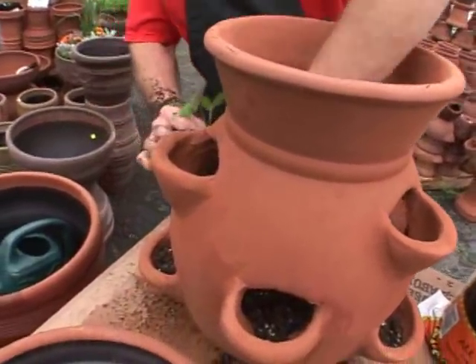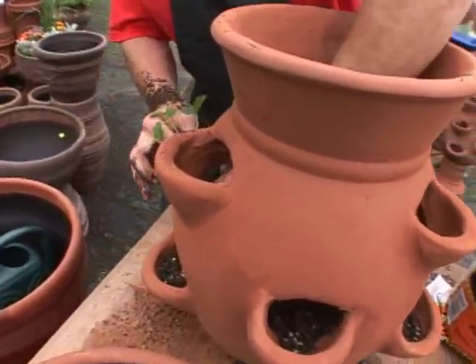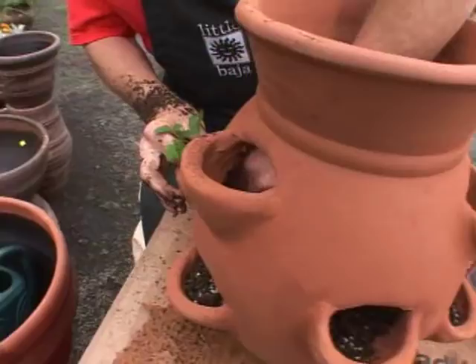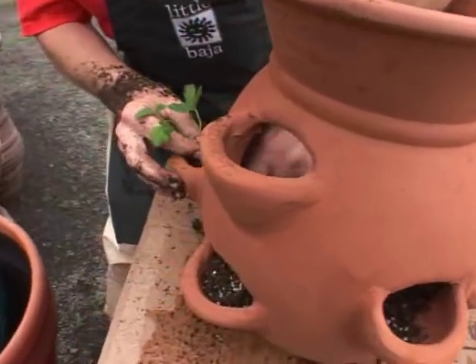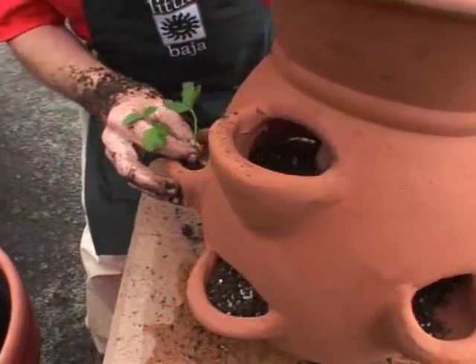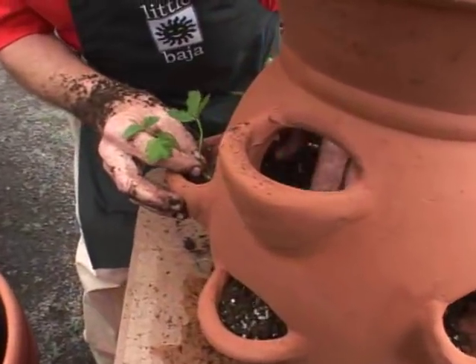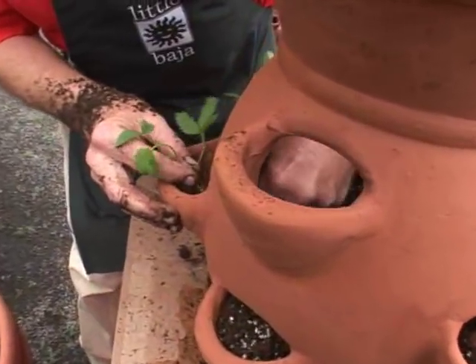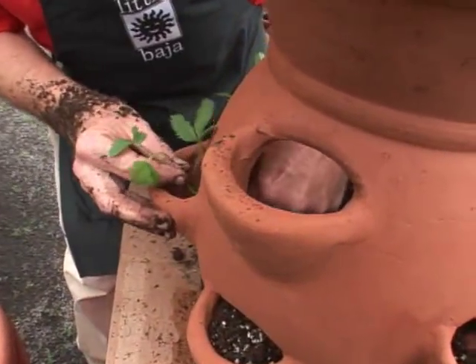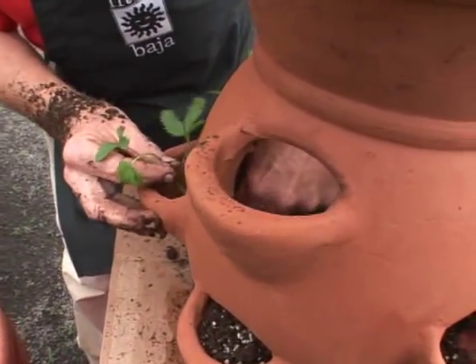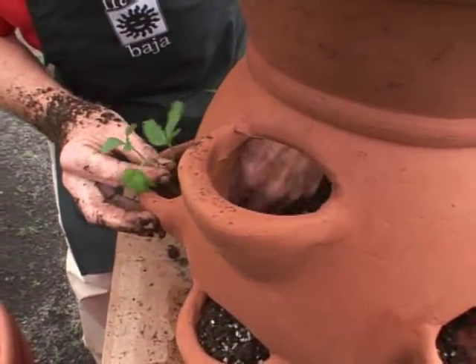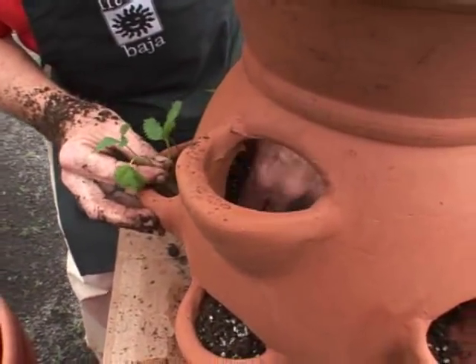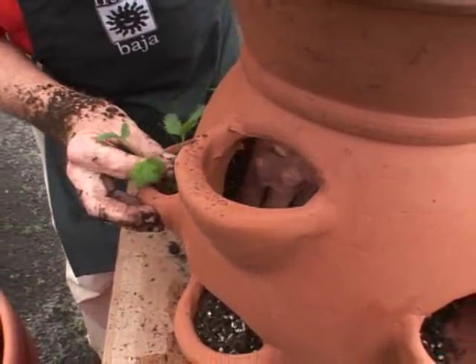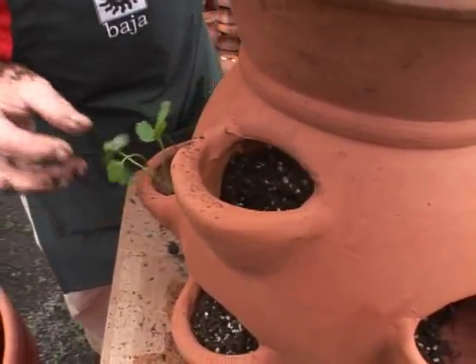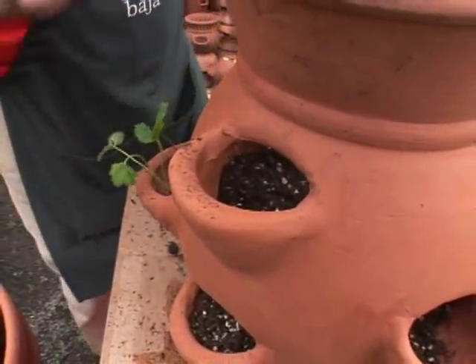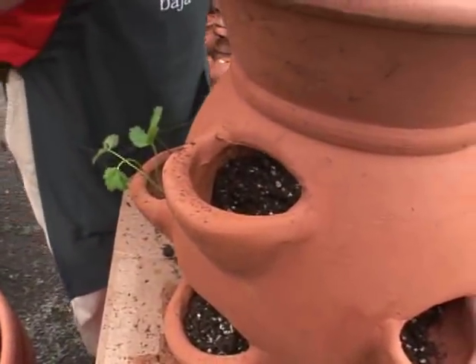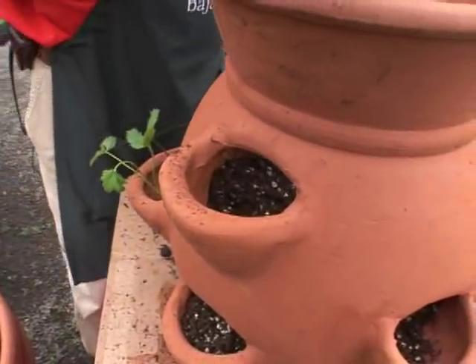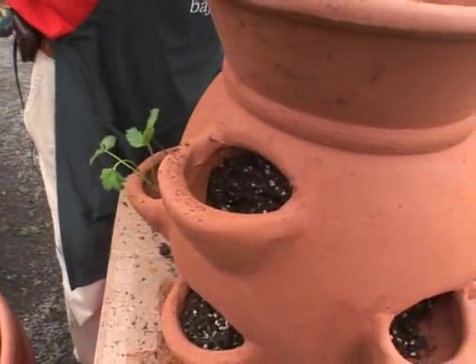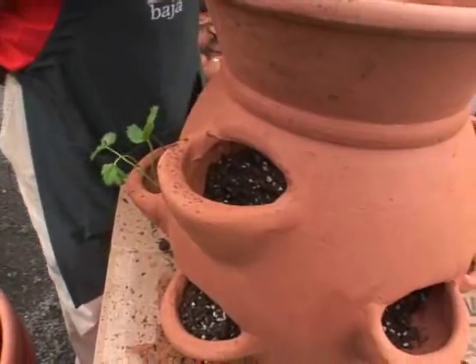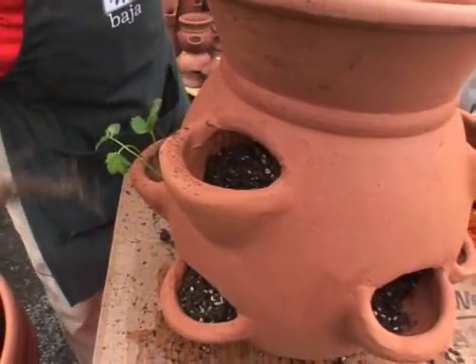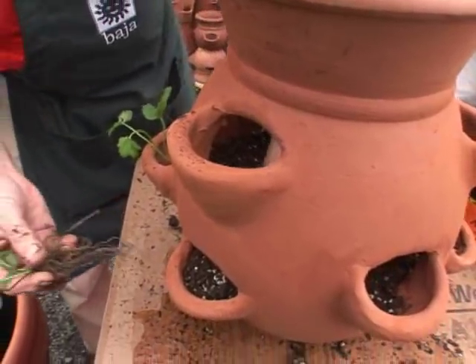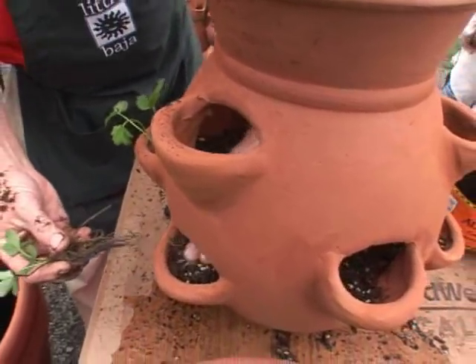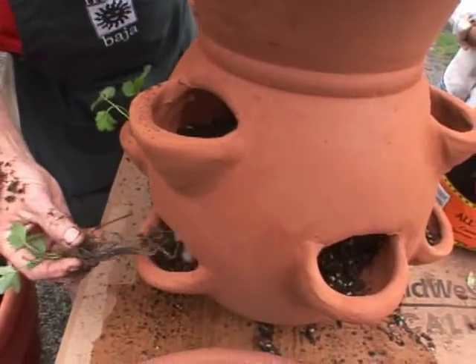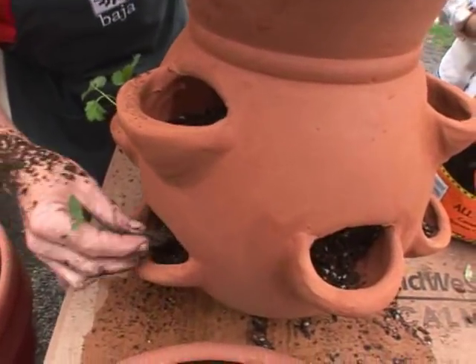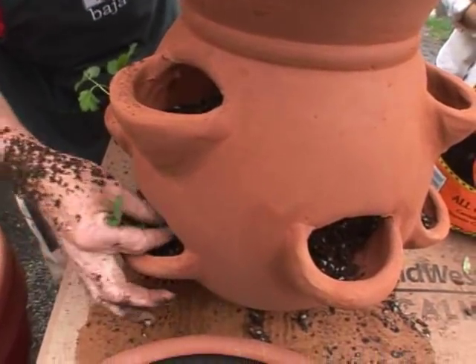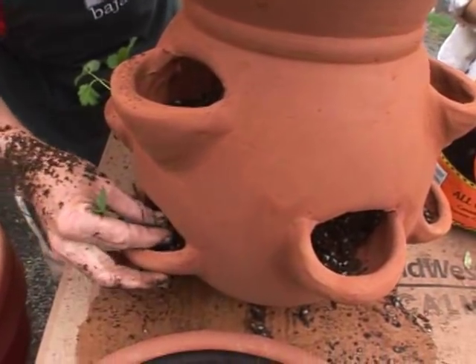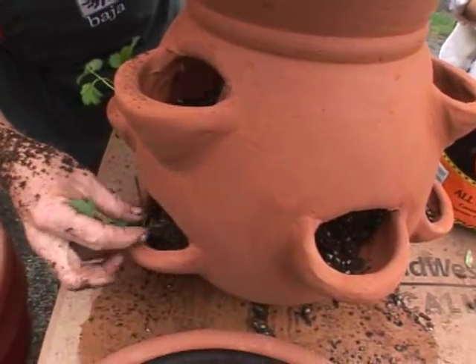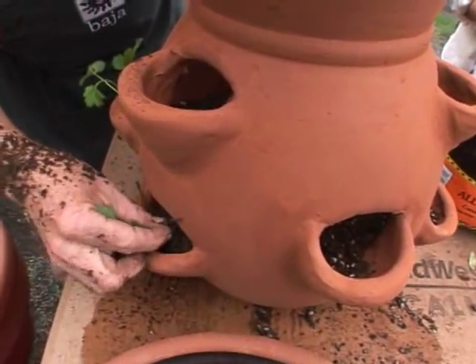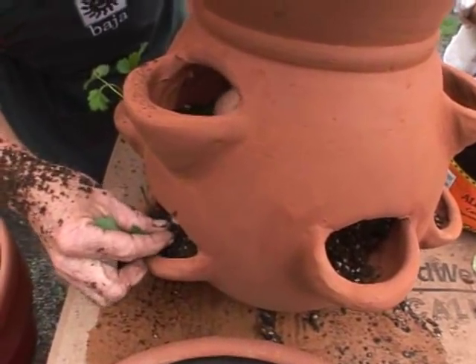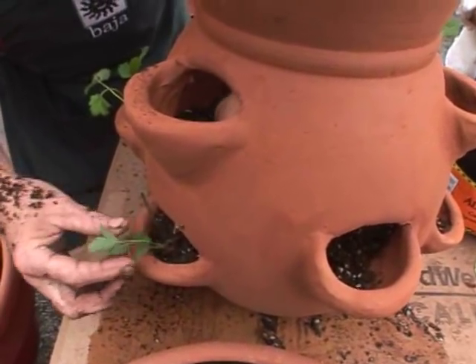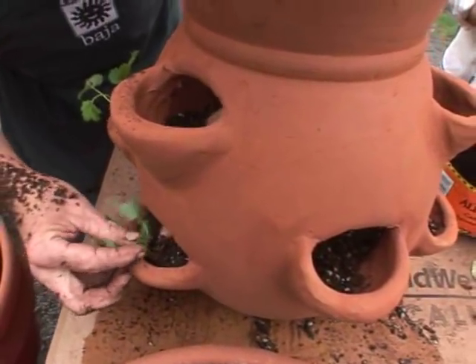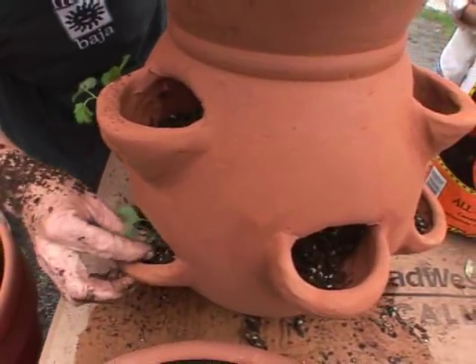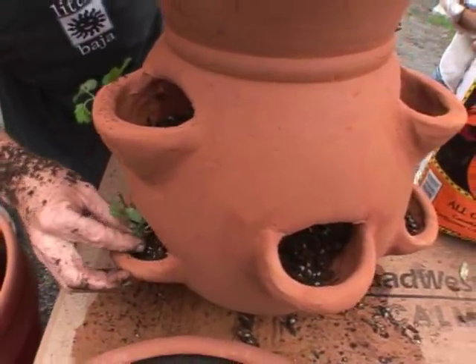Well, that makes sense — we'll start from the bottom up. And this is a great everbearing variety, so we'll have strawberries all season. These strawberries will grow and produce fruit all season long.